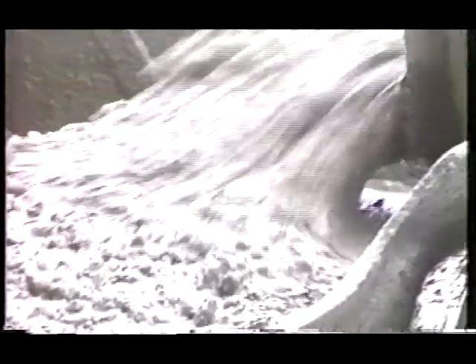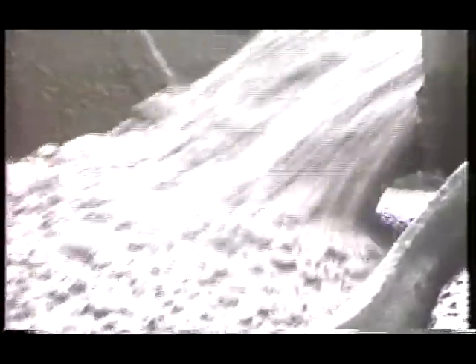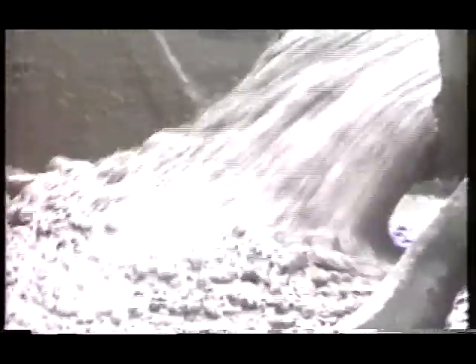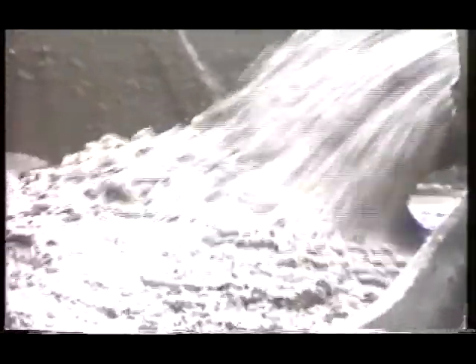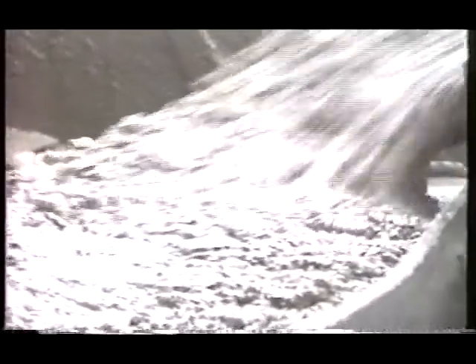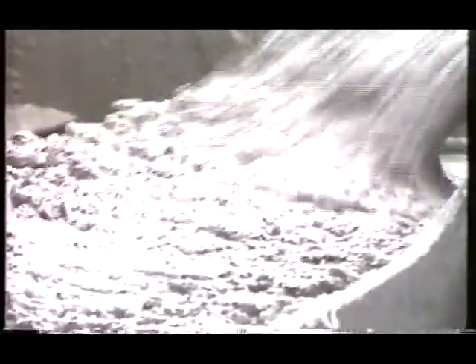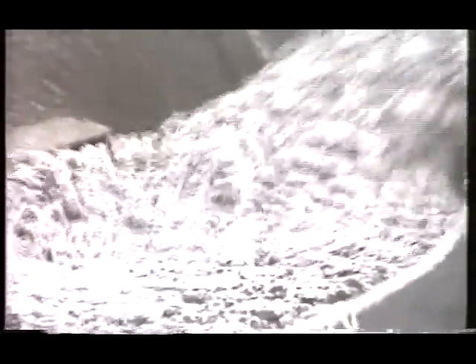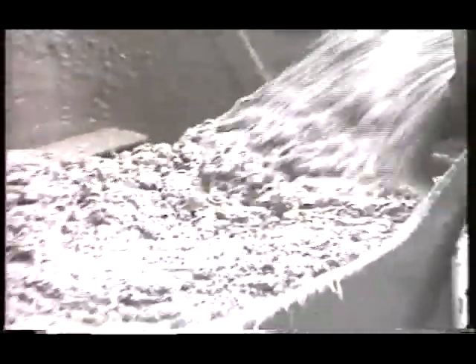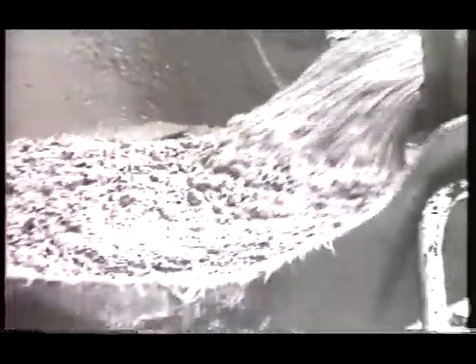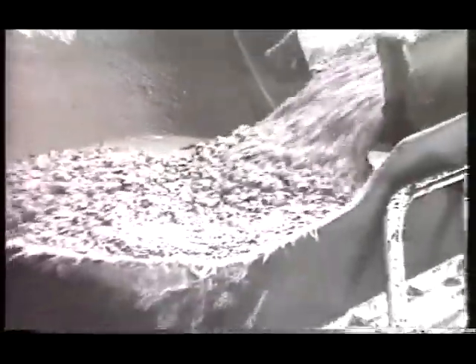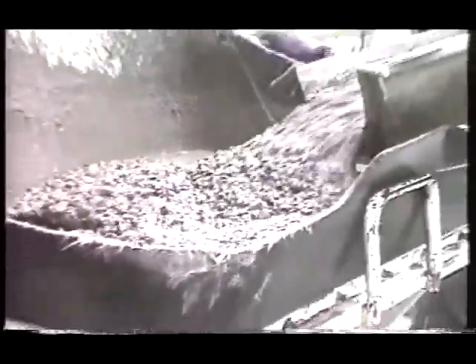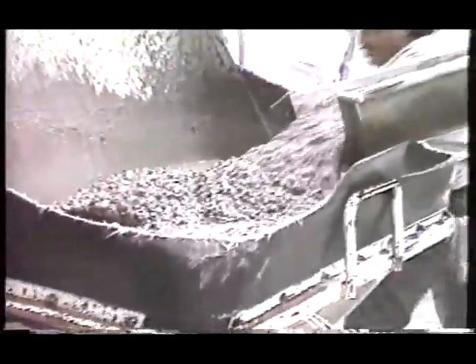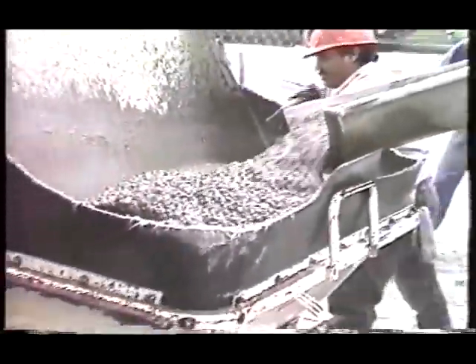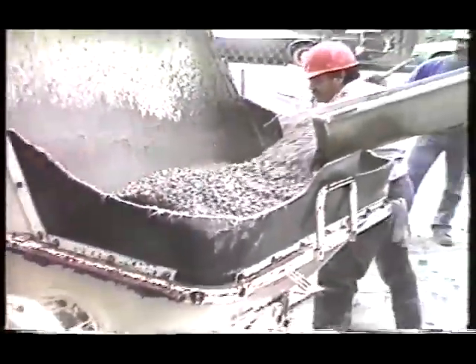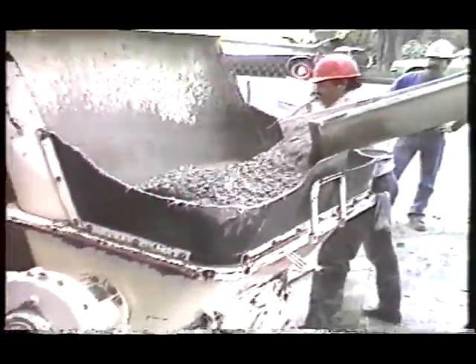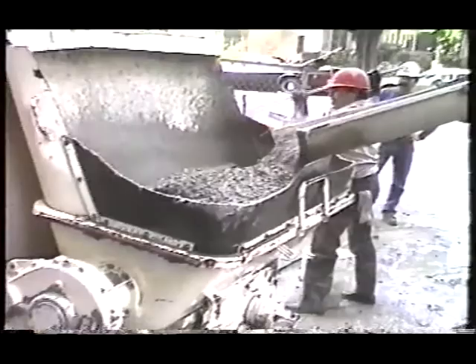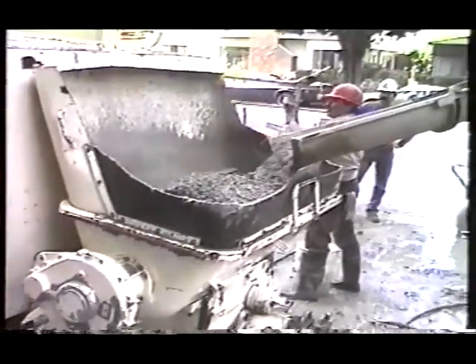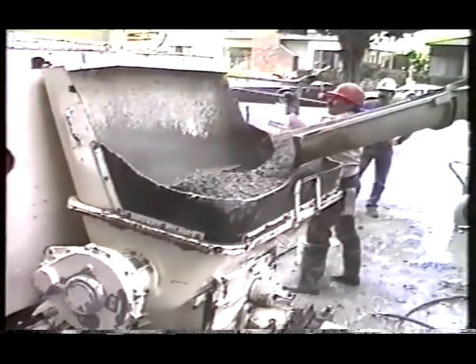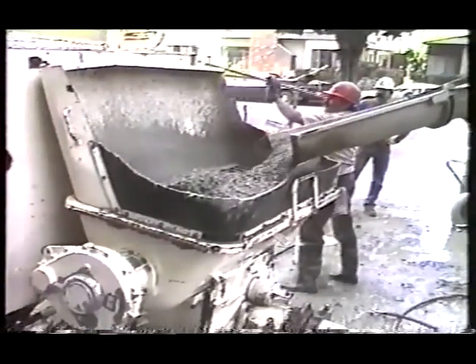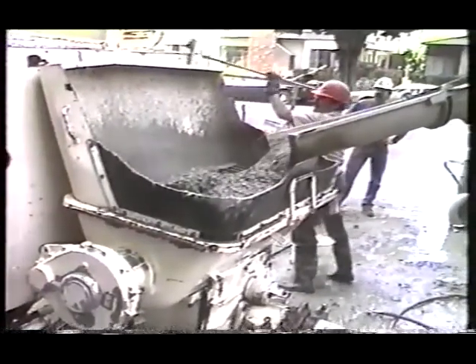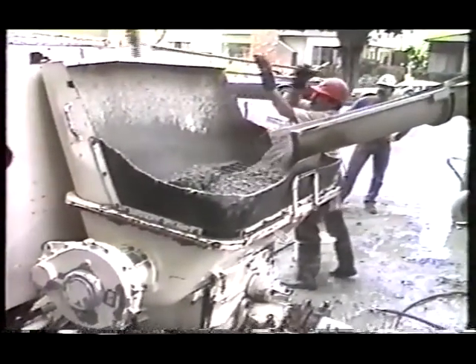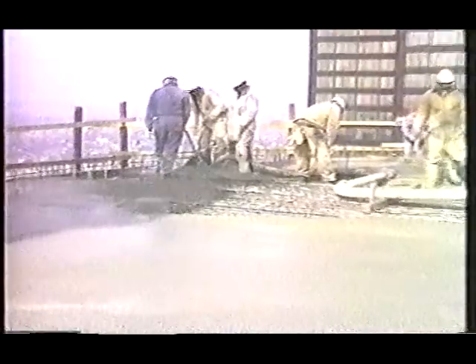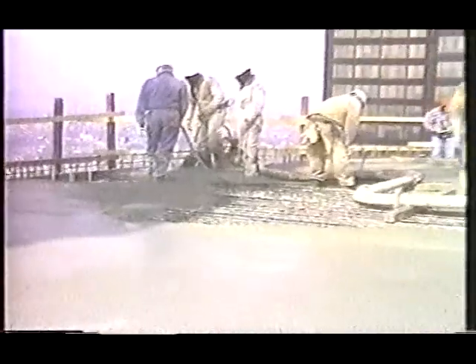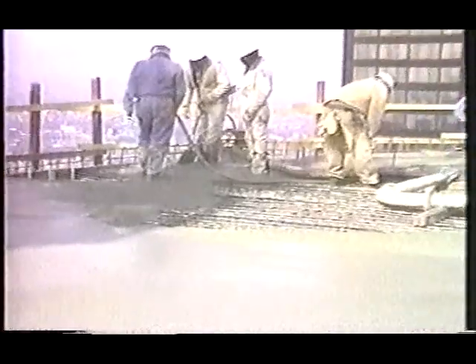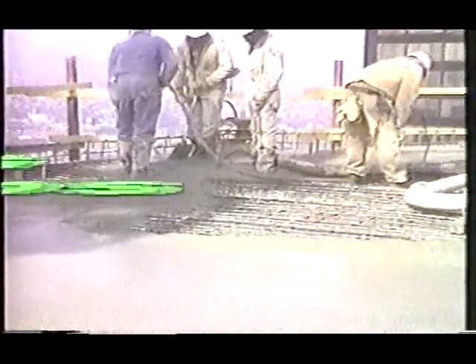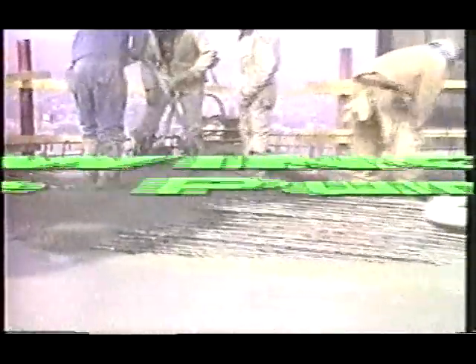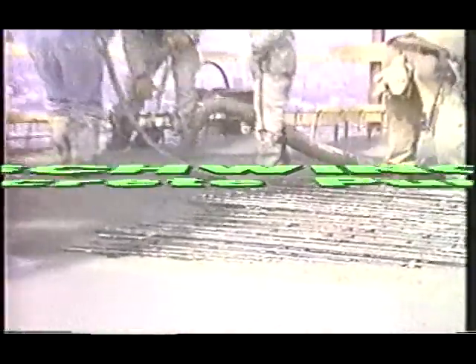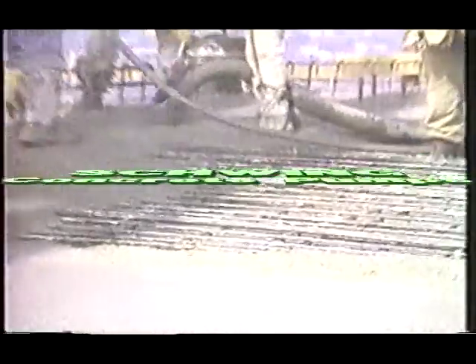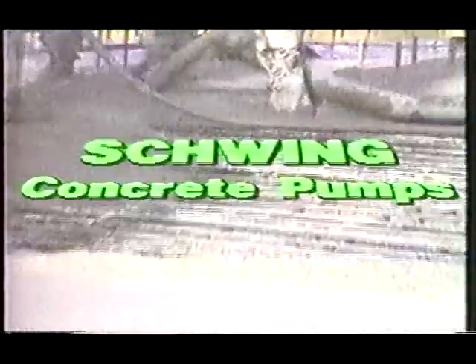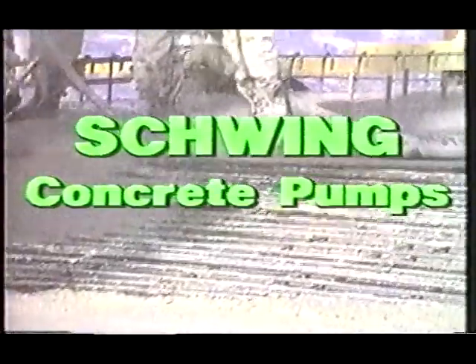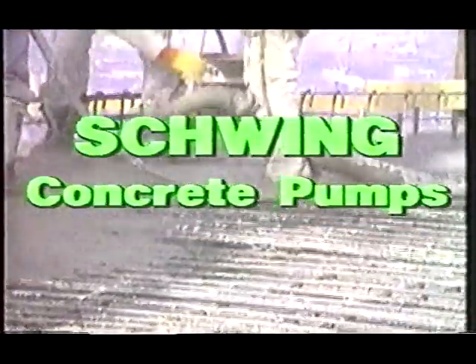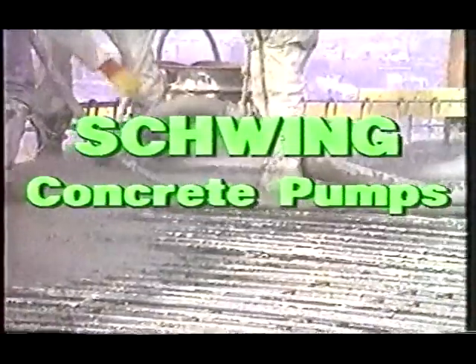When reliability counts — and it certainly does when pumping 800, 900, and even more than 1,000 feet vertically — go with the leaders in high-rise pumping. Go with Schwing.